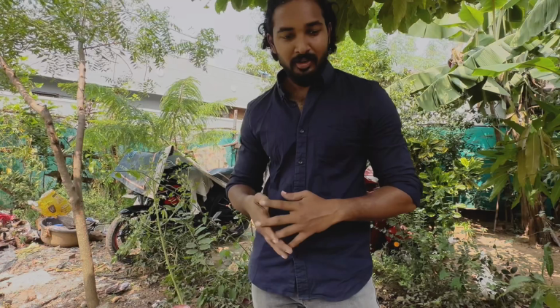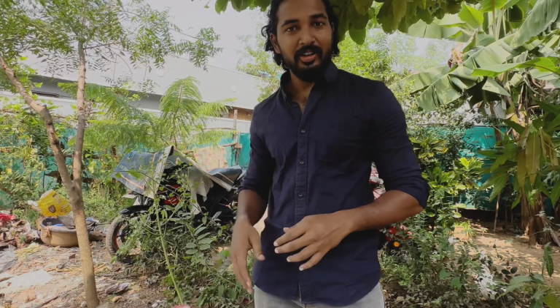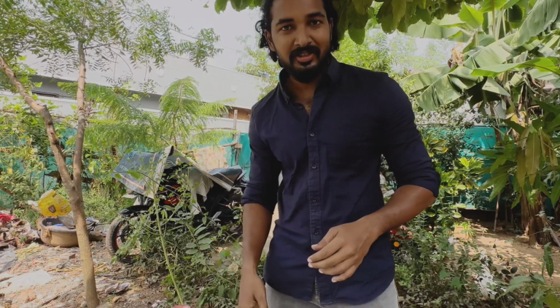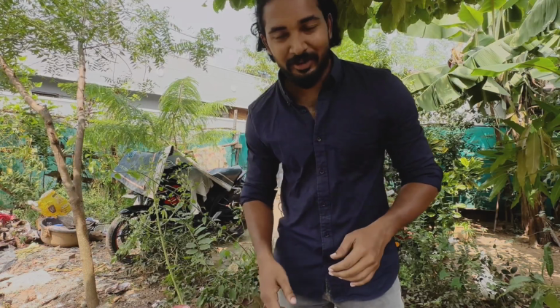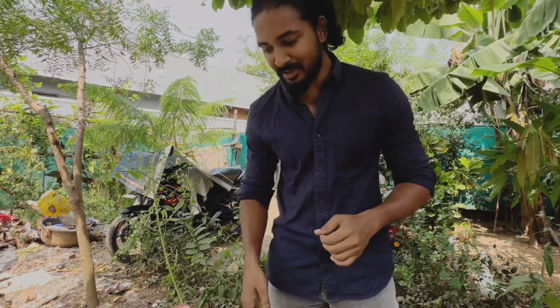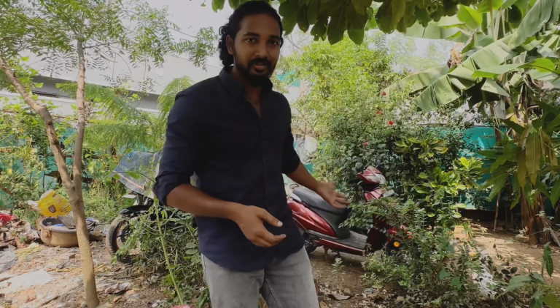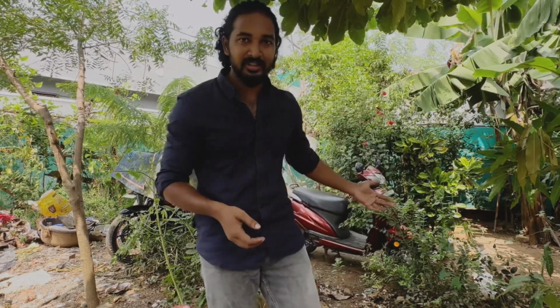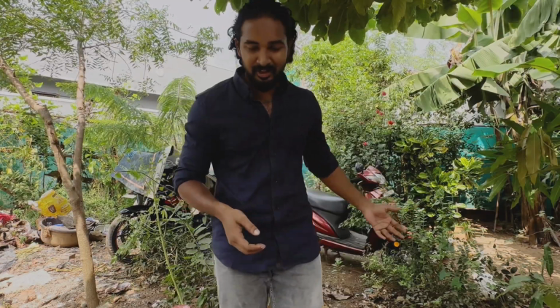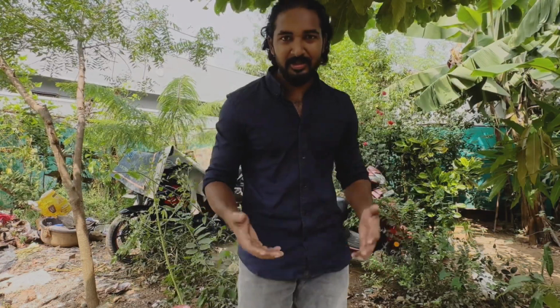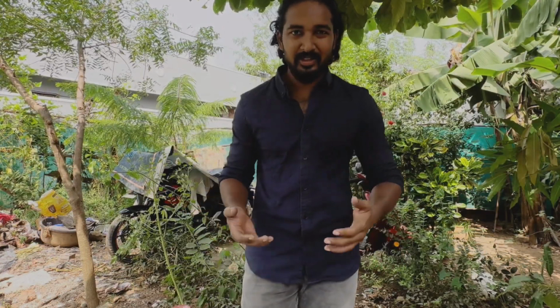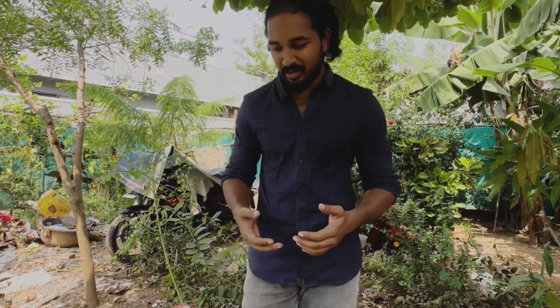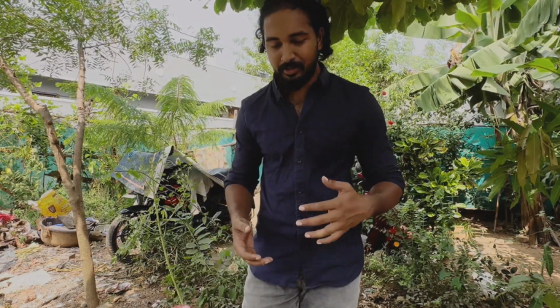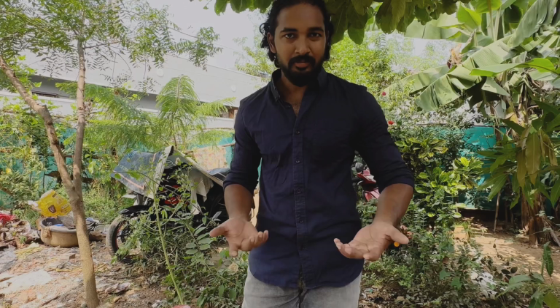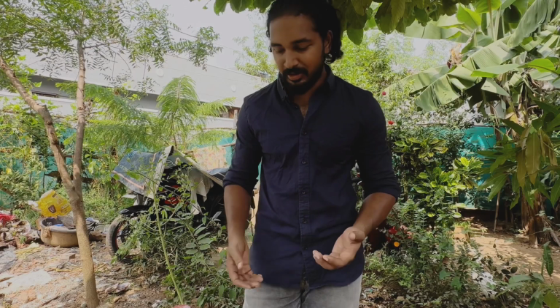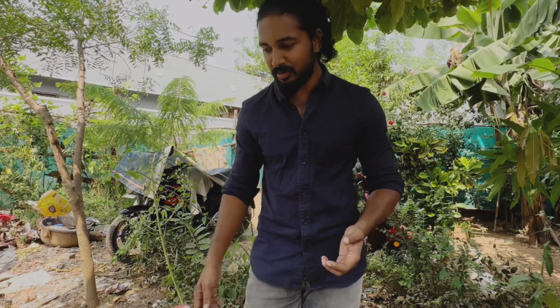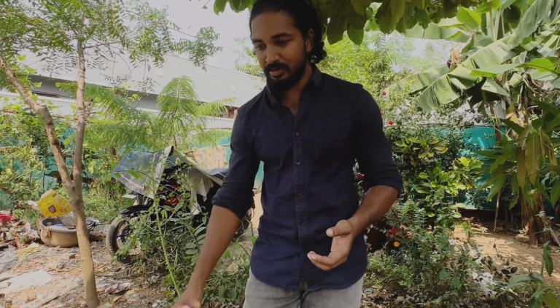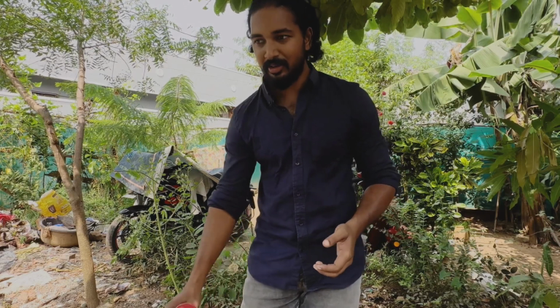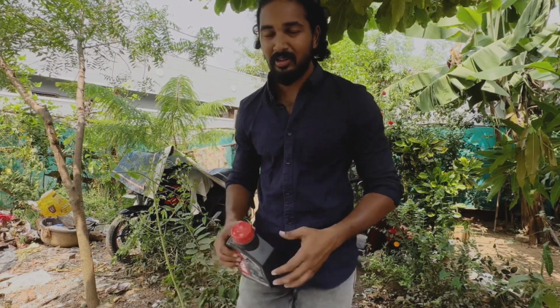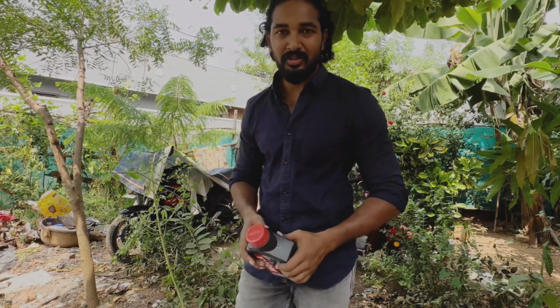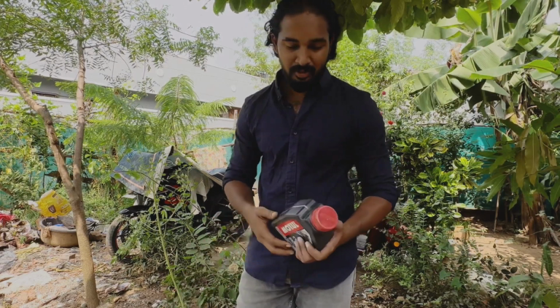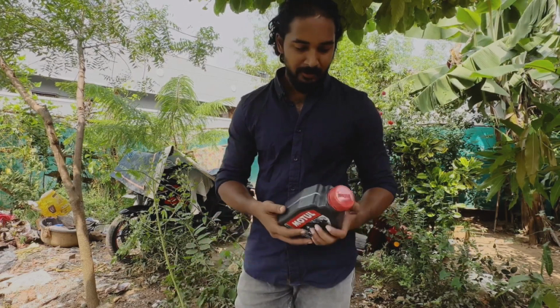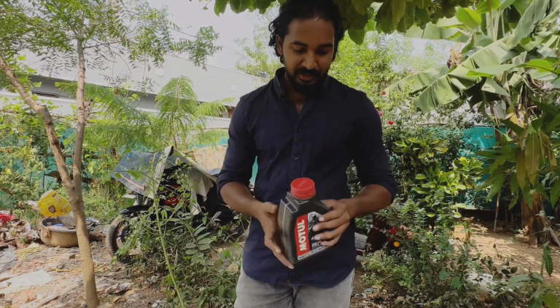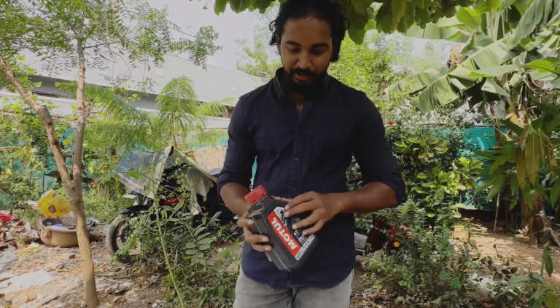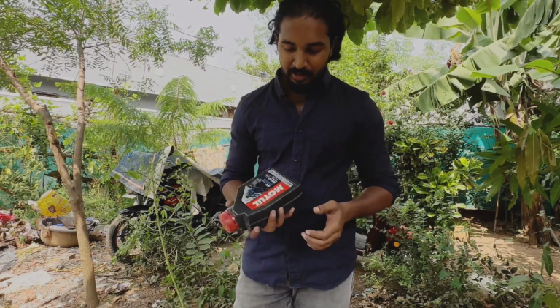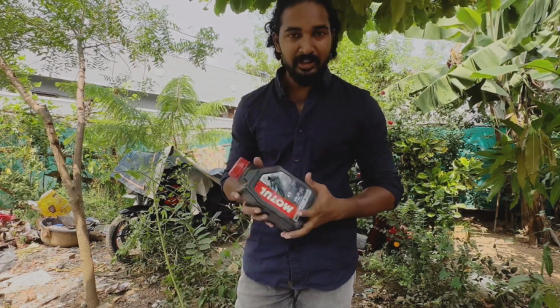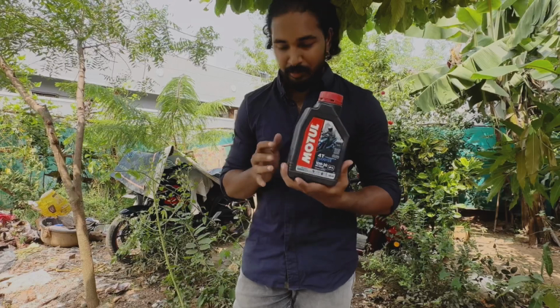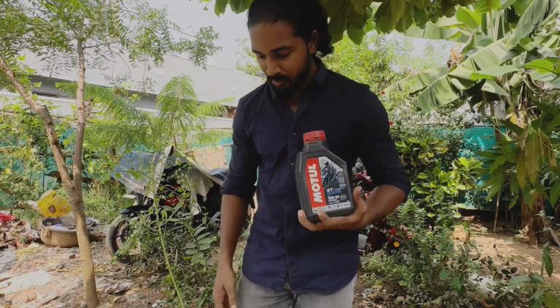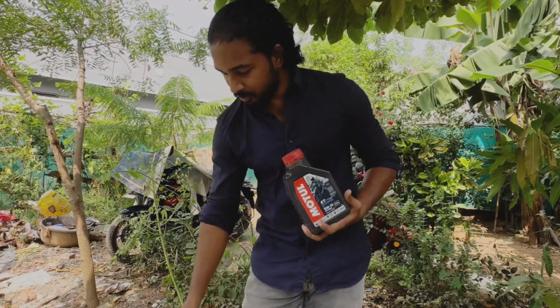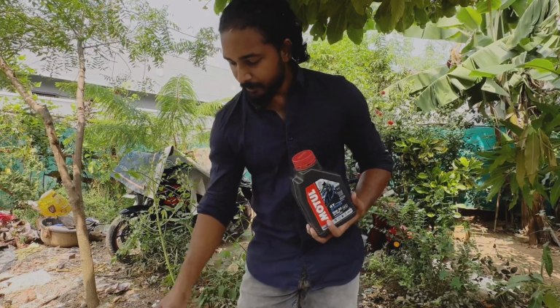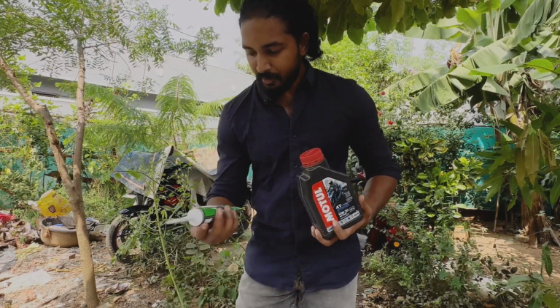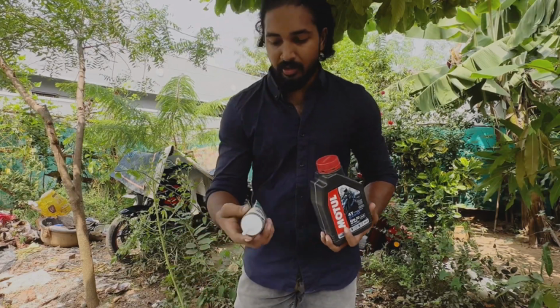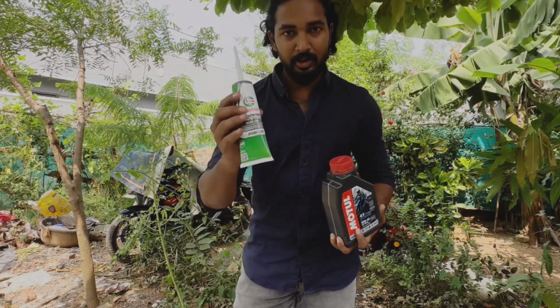Hello guys, welcome to my channel 2FIG. Just basic things we can use — regular service, easy to use module, and gear oil.